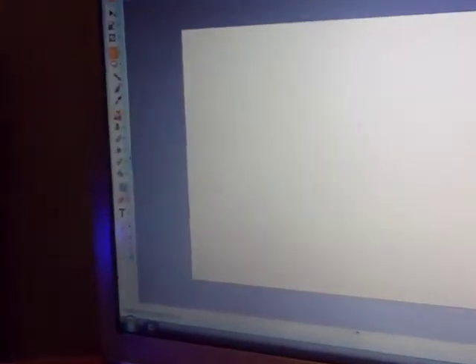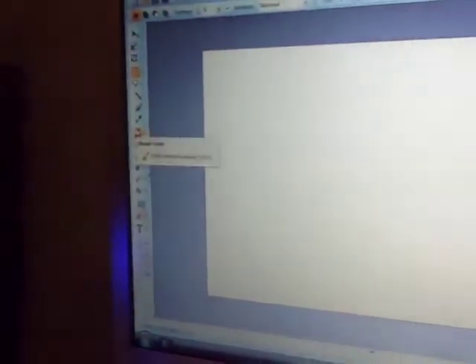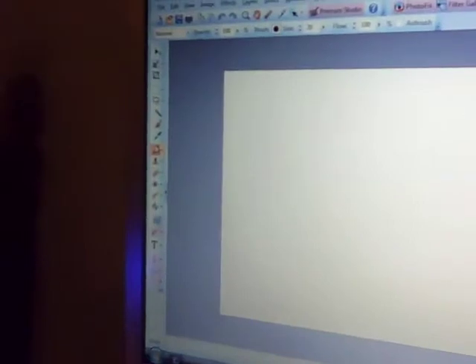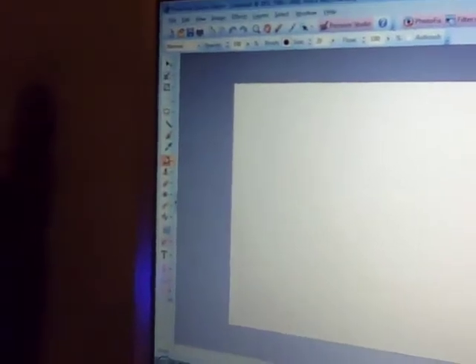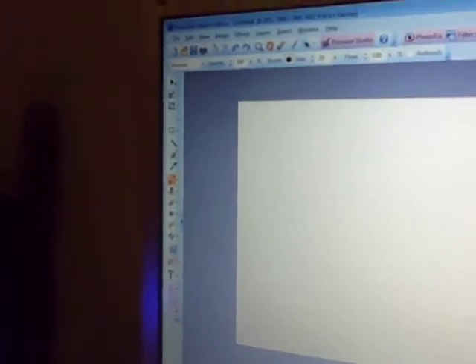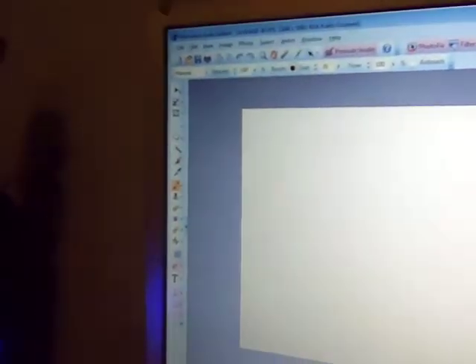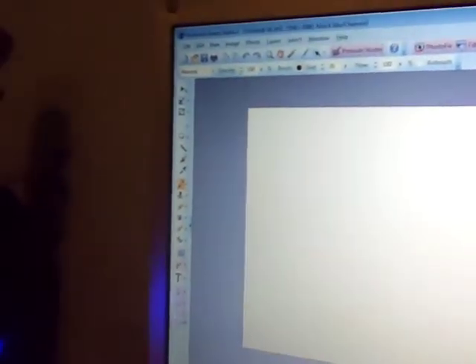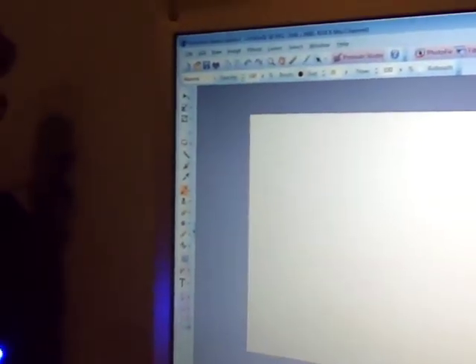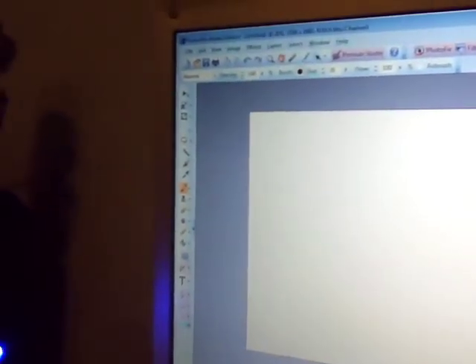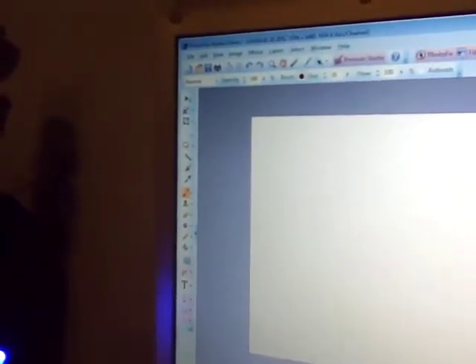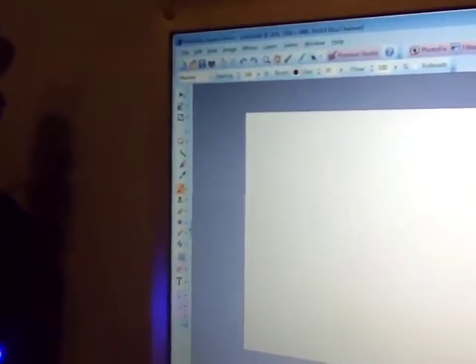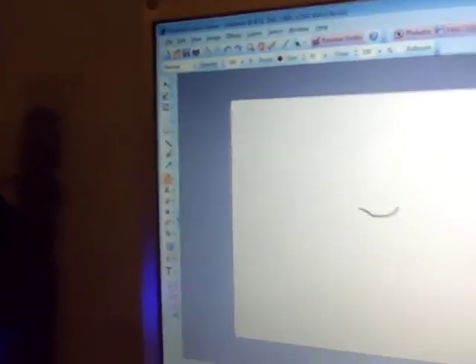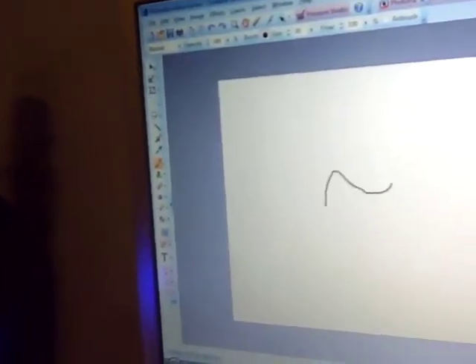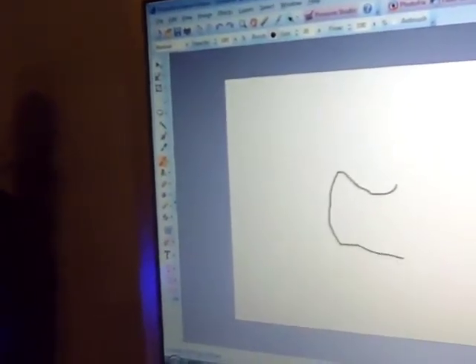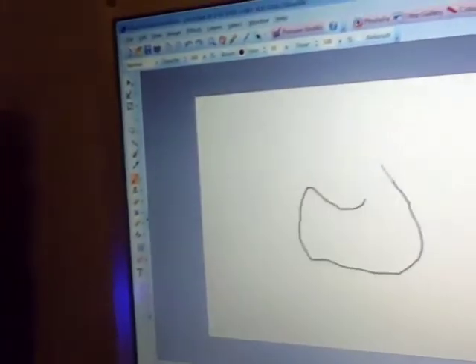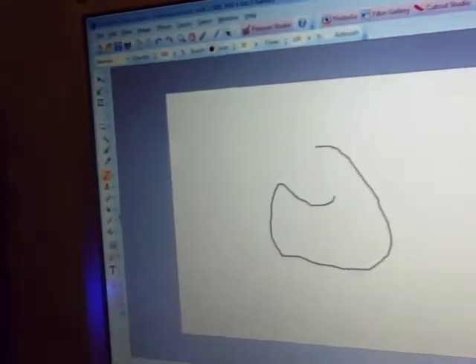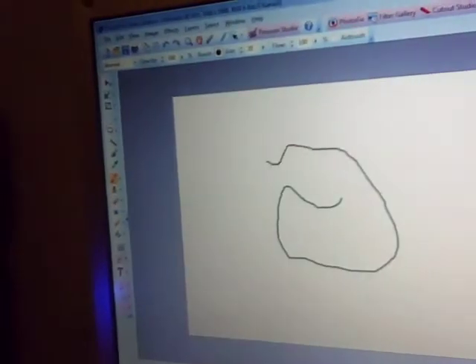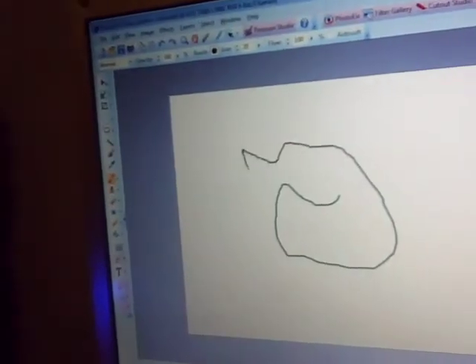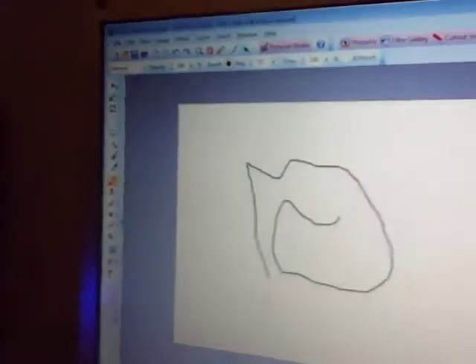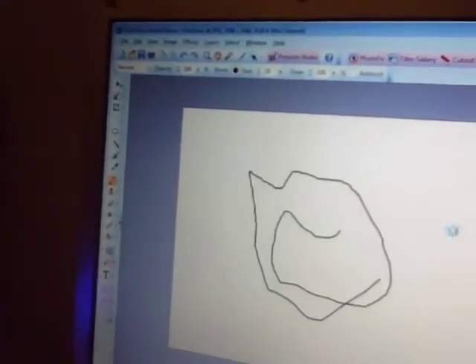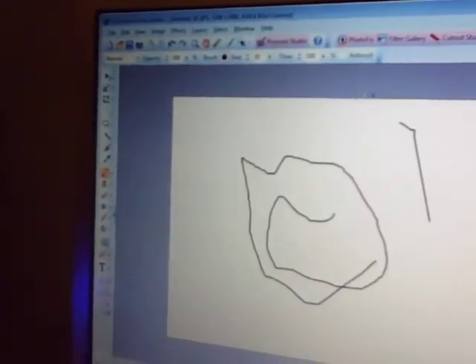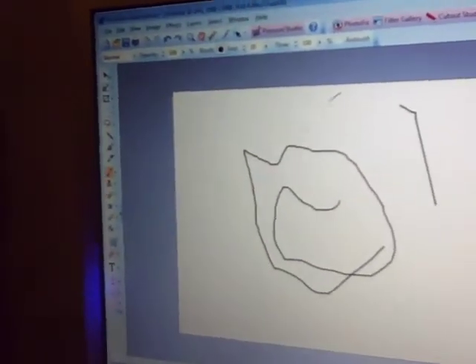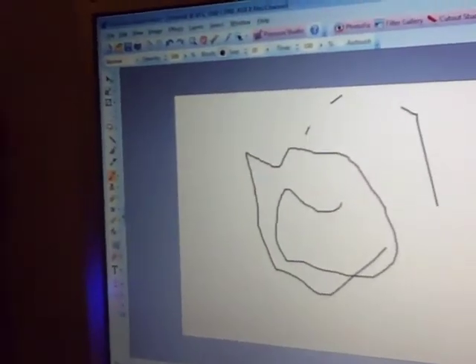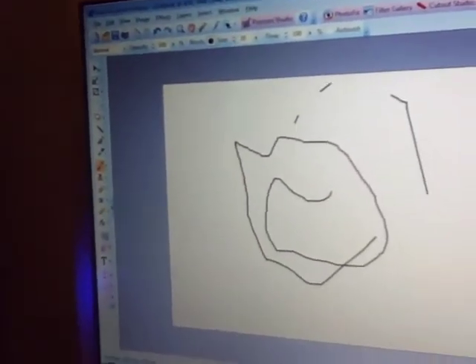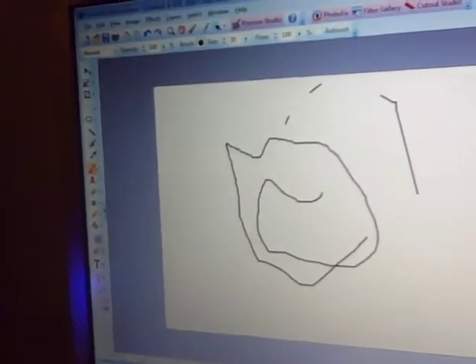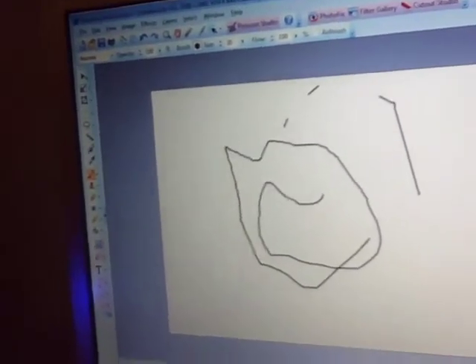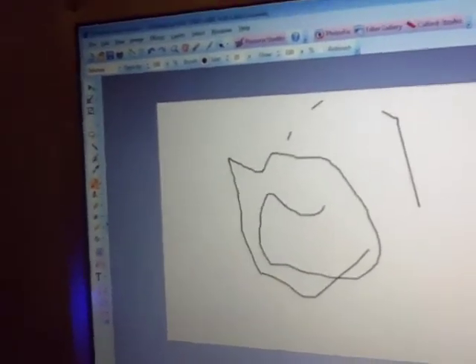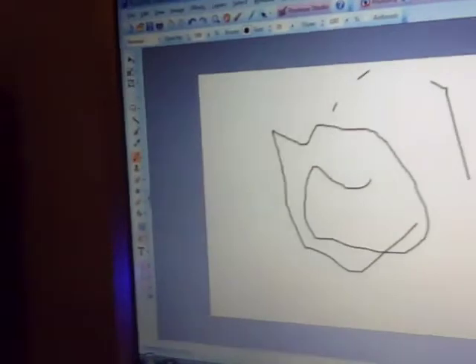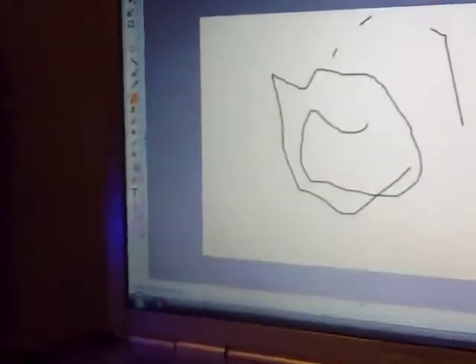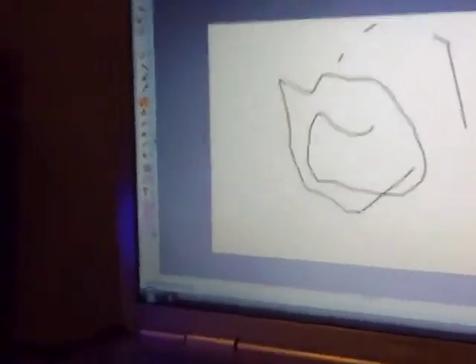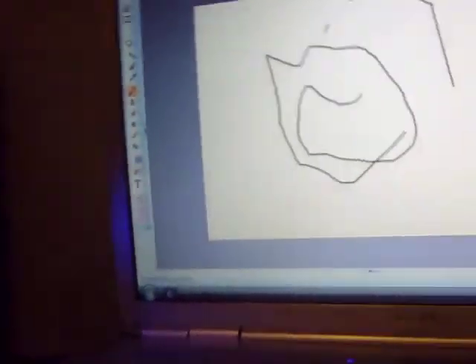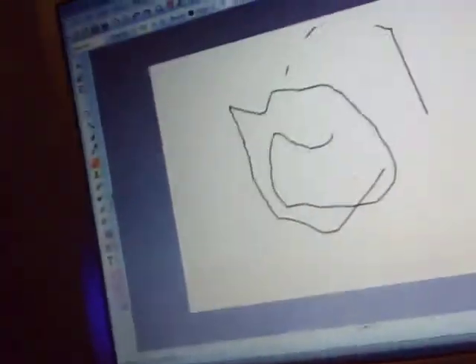So basically, let's say if you want to draw, you can go around and you can draw — if I just press it right, you can go around and draw whatever. Sorry about that, shaky camera — perhaps I can cut this down somehow.